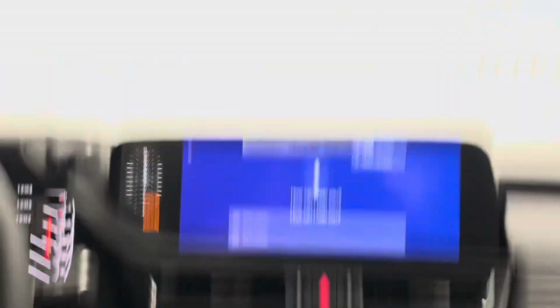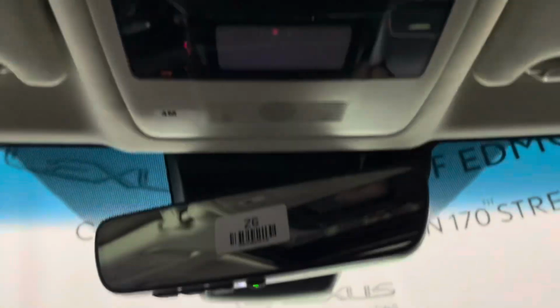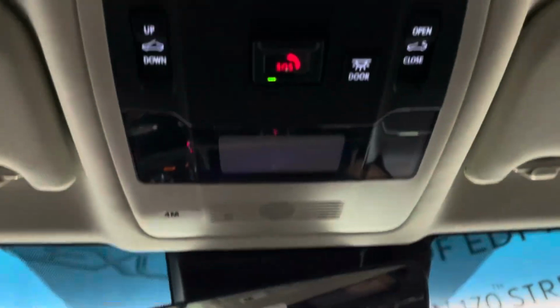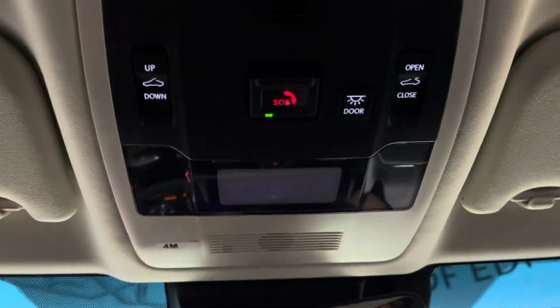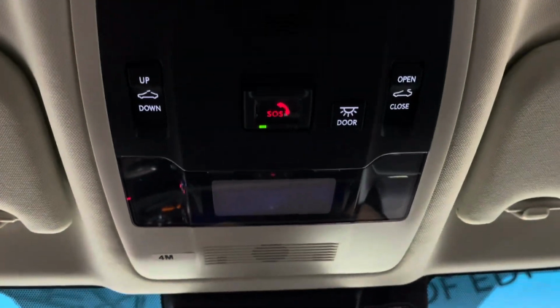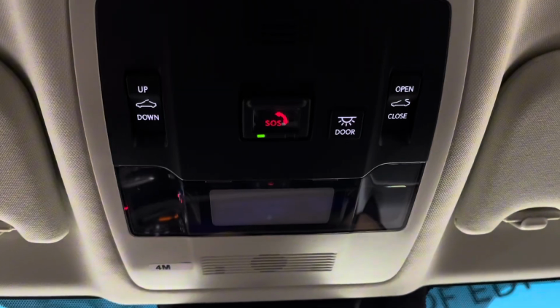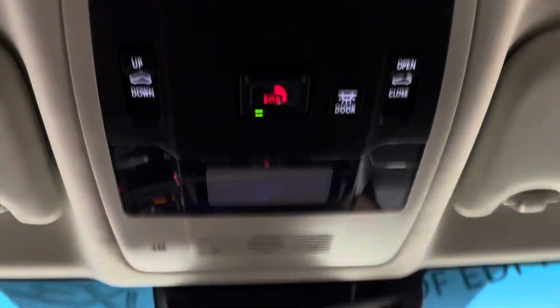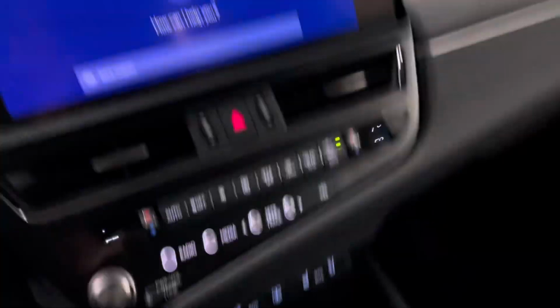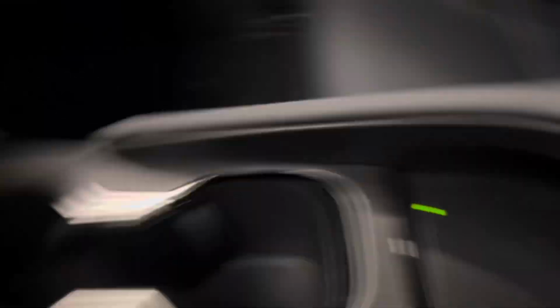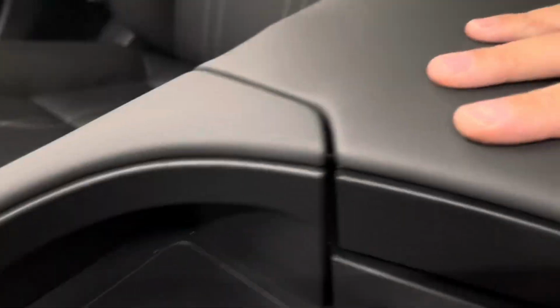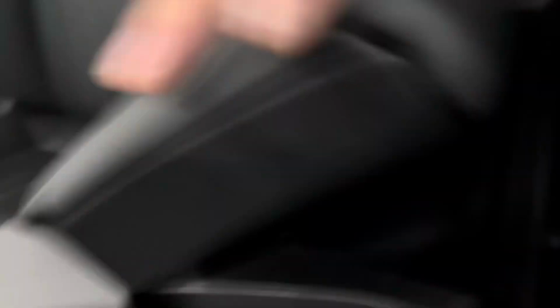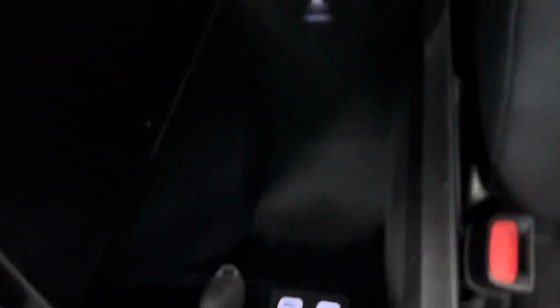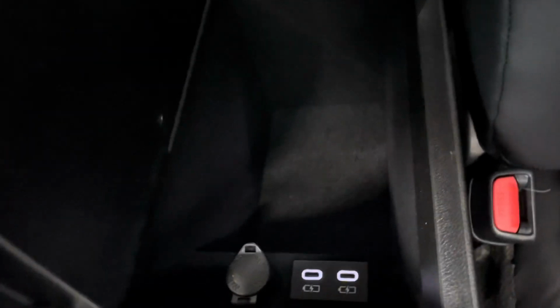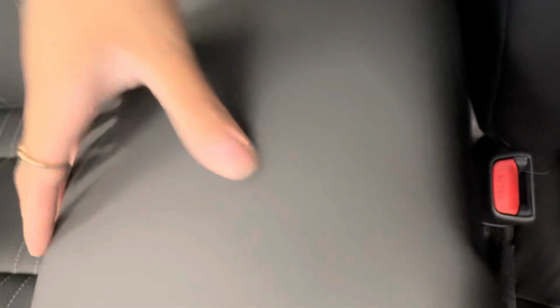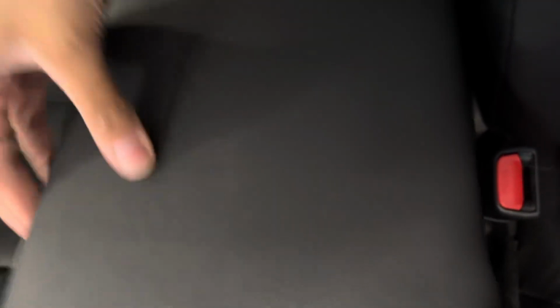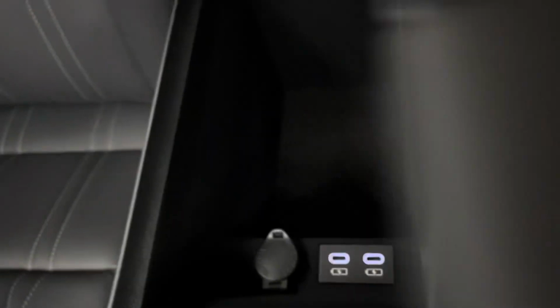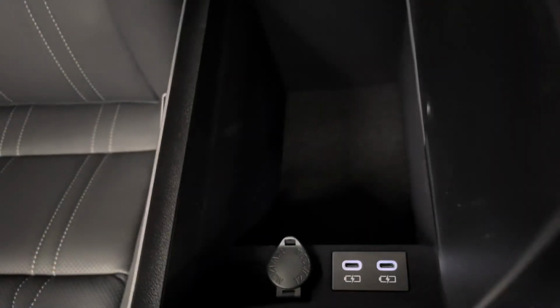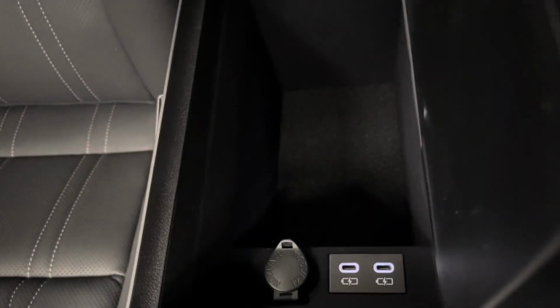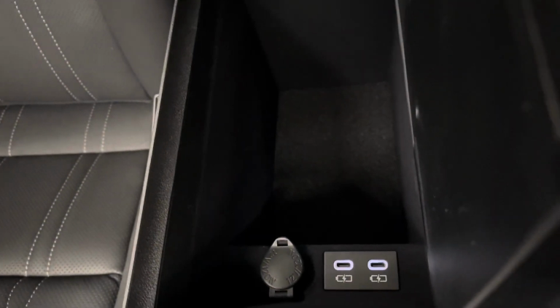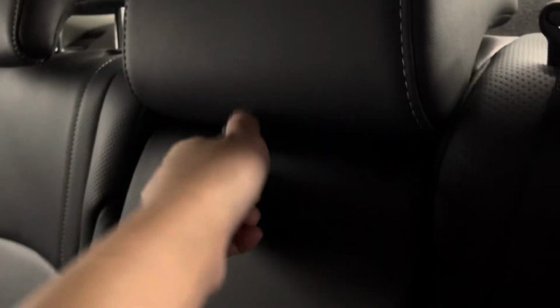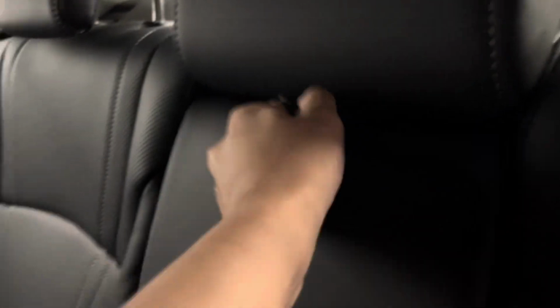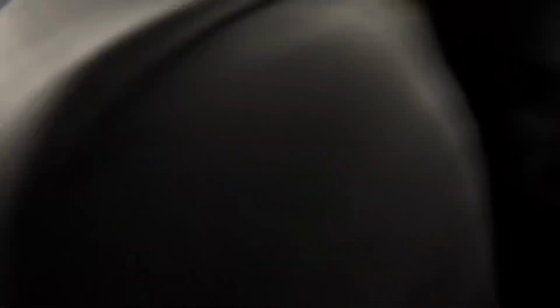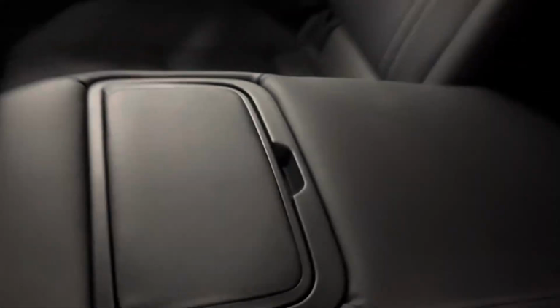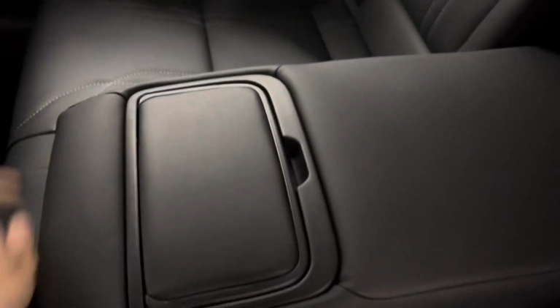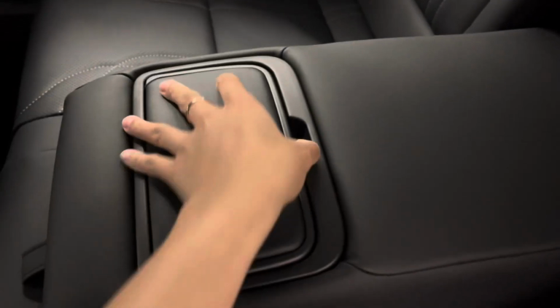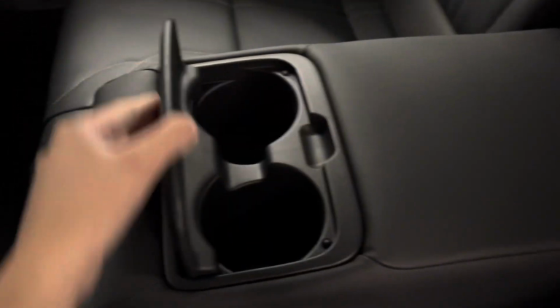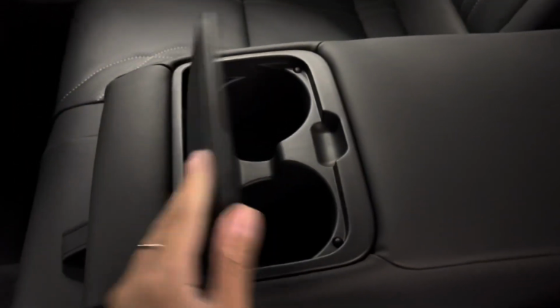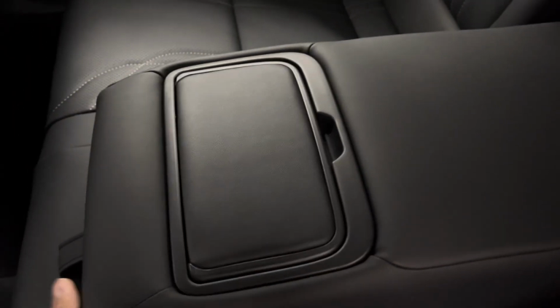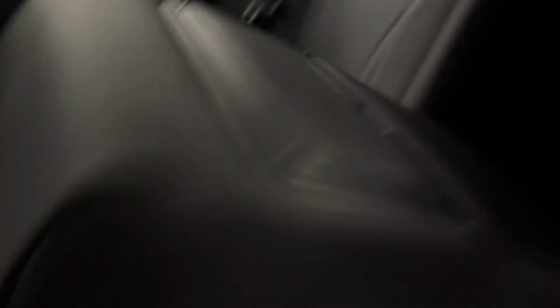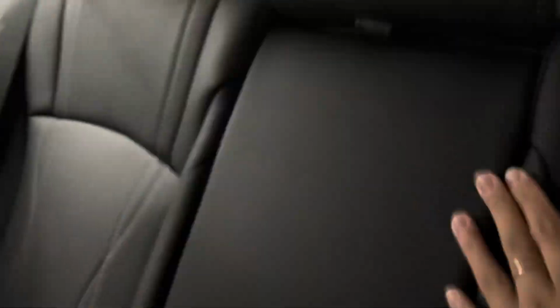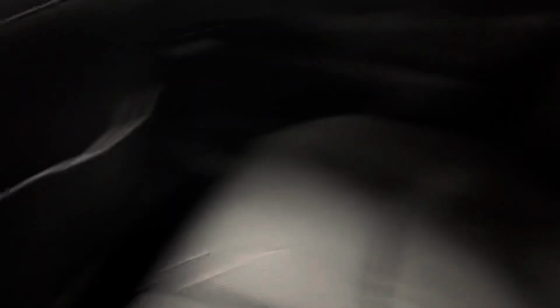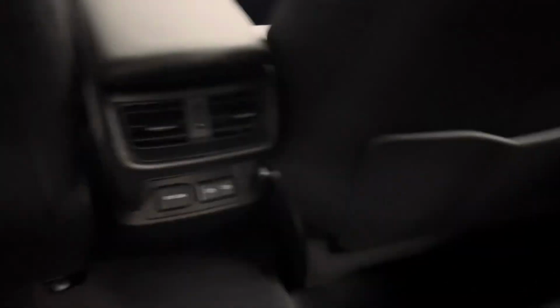Just above you have your sunroof controls. Your center console has USB-C charging ports and opens from either the driver's side or passenger side. In the backseat center console you have cup holders, and in front of that you have USB-C charging ports.